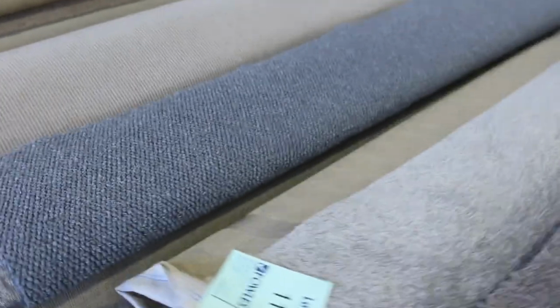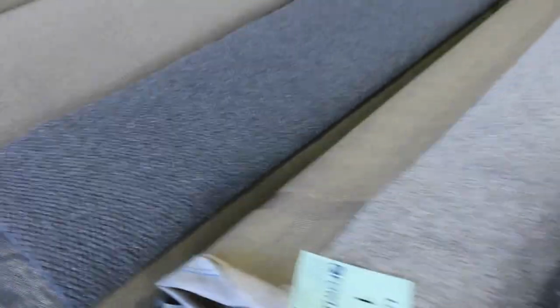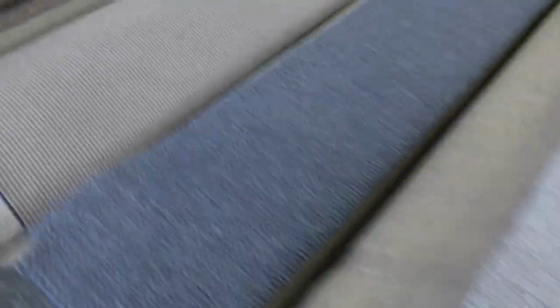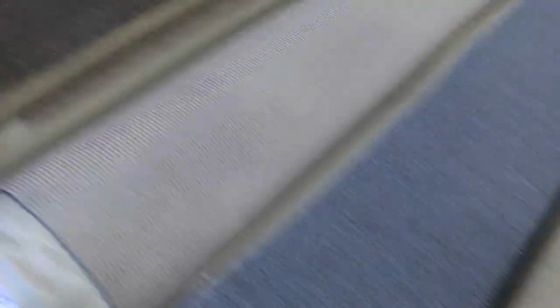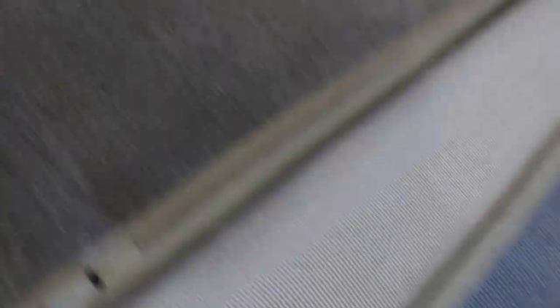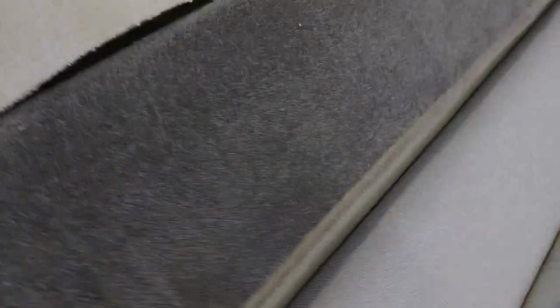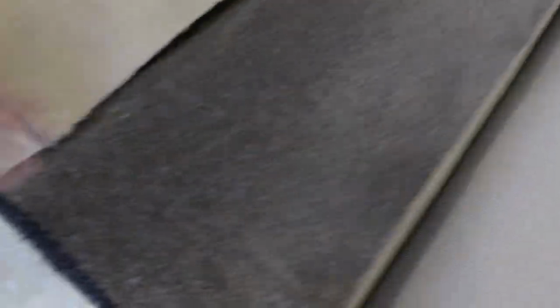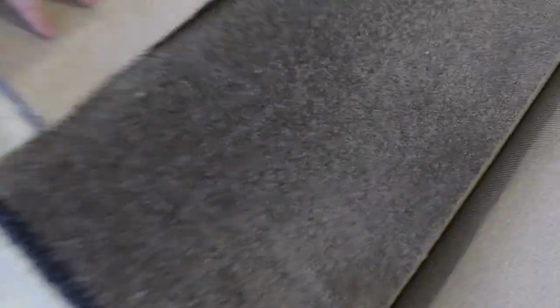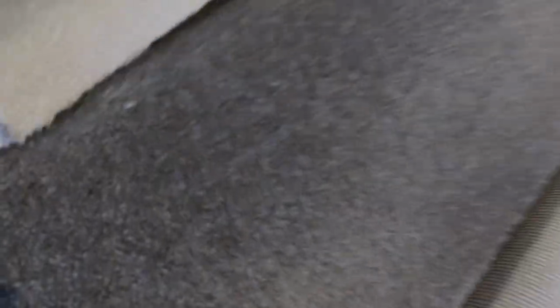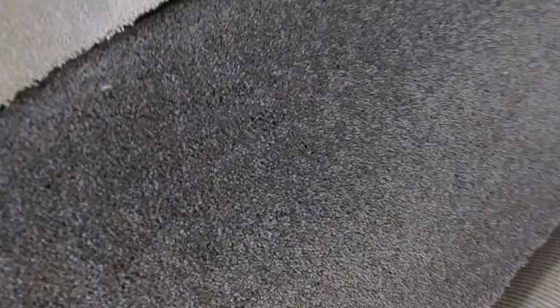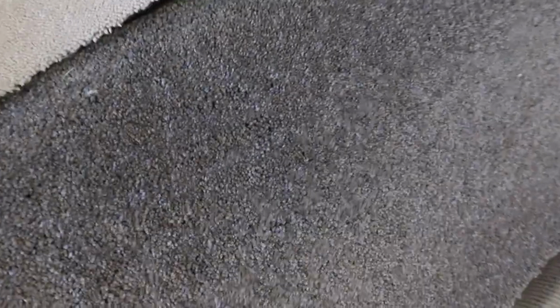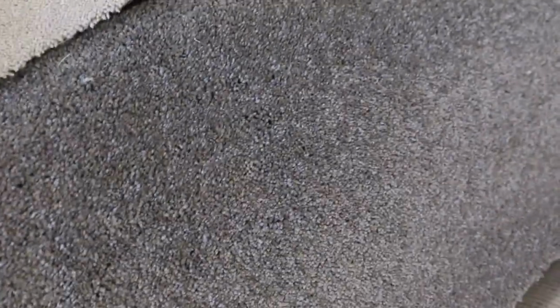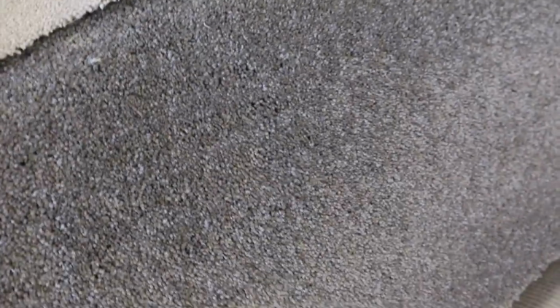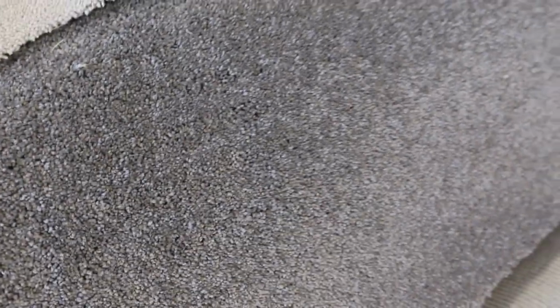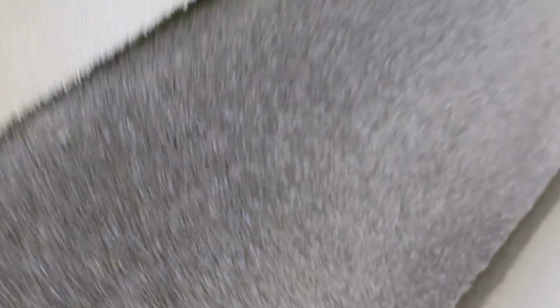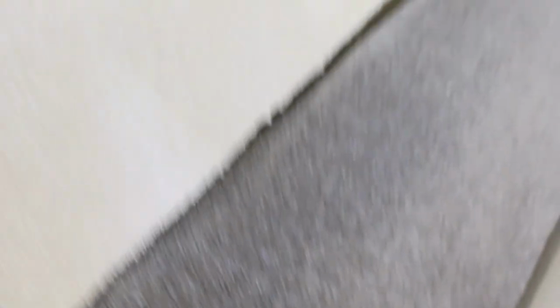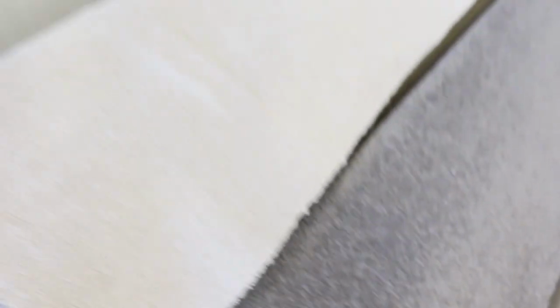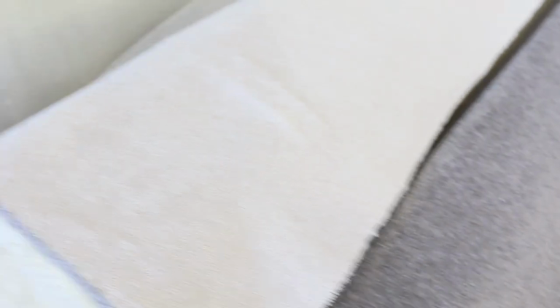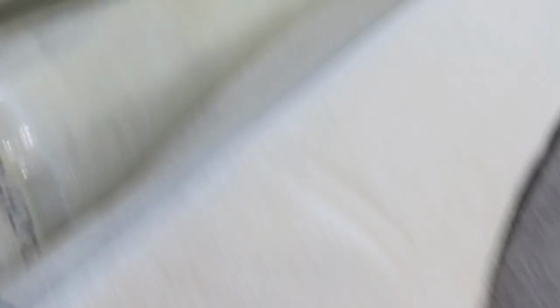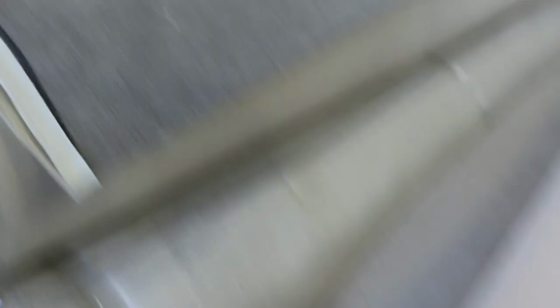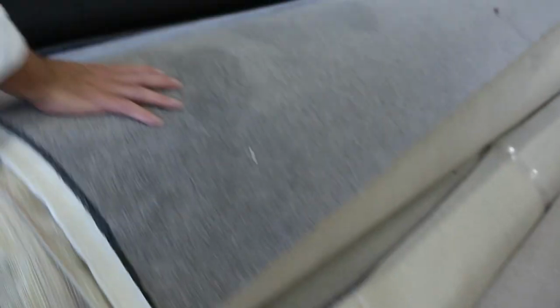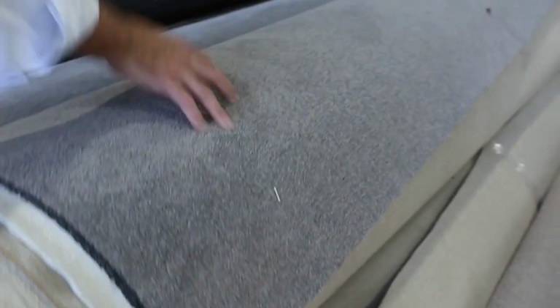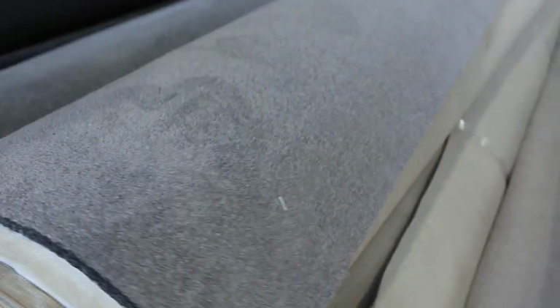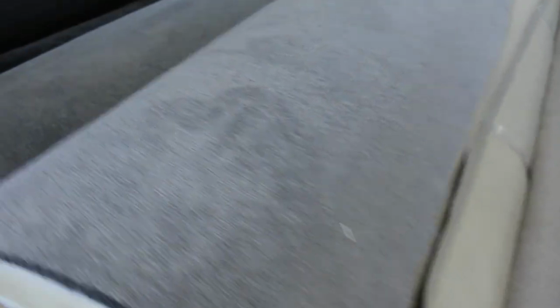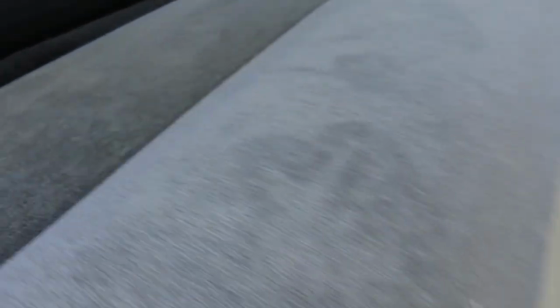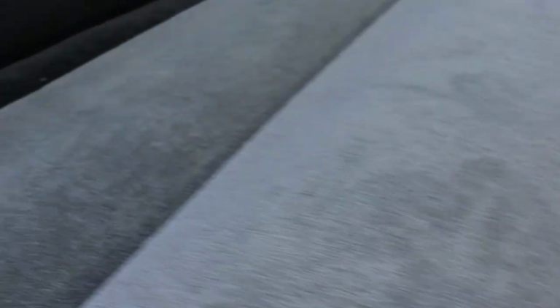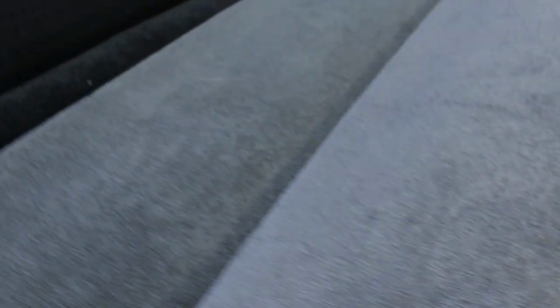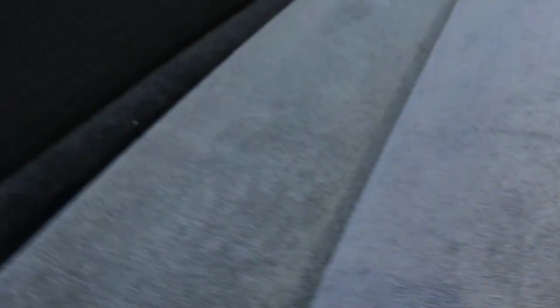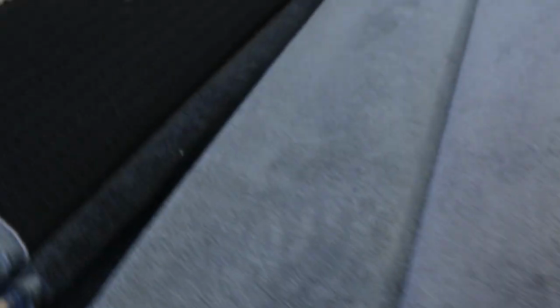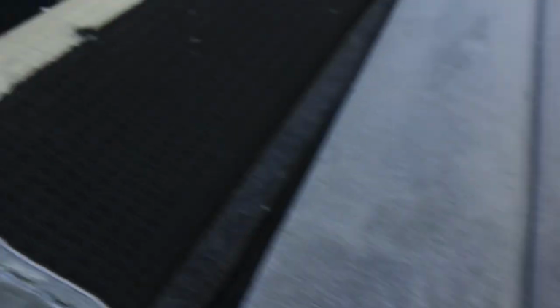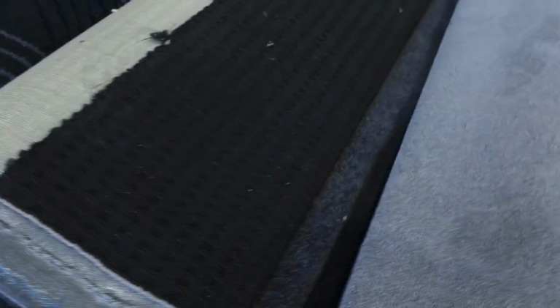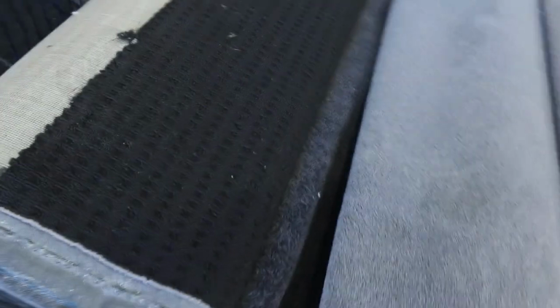Moving through here — some nice dark colours. We've got wool carpet also, wool carpet in the plush pile, and of course lots of the synthetic twist pile there. The grey is really popular. Some good roll sizes.